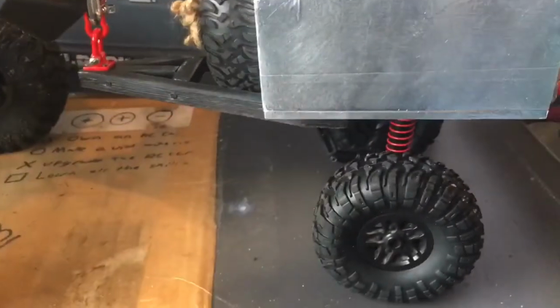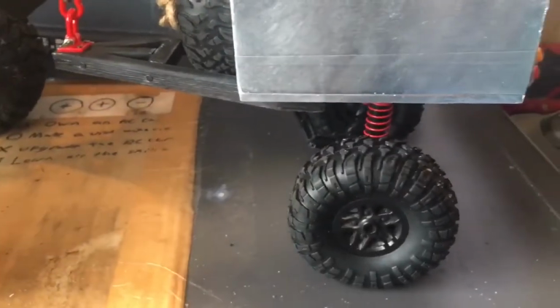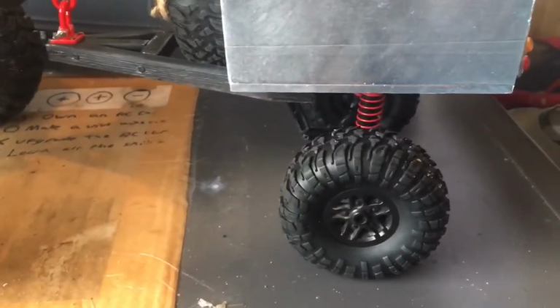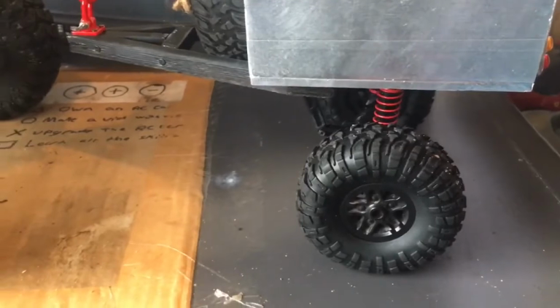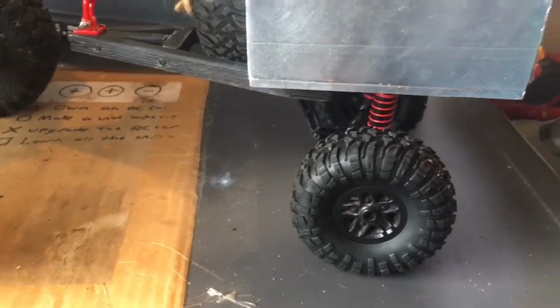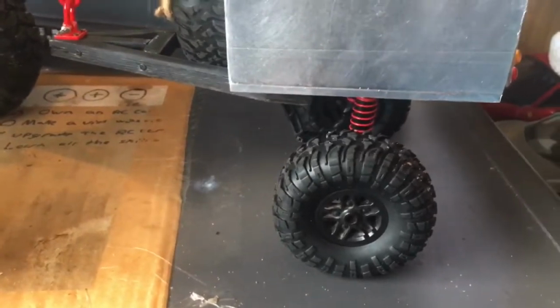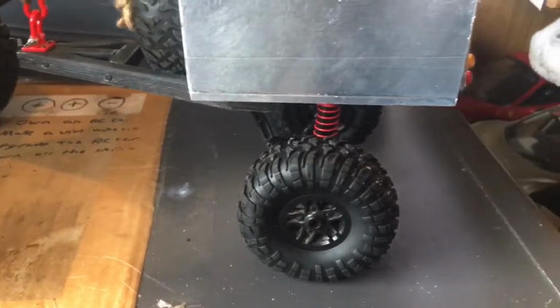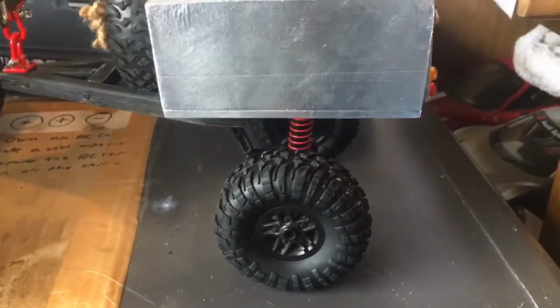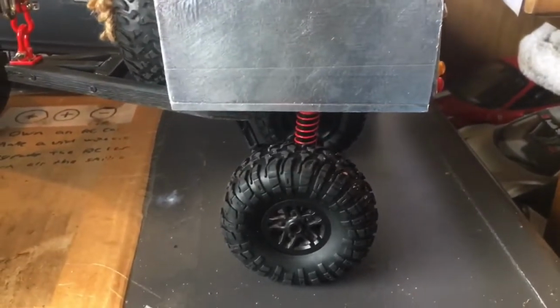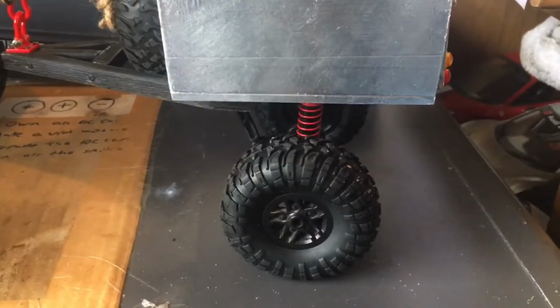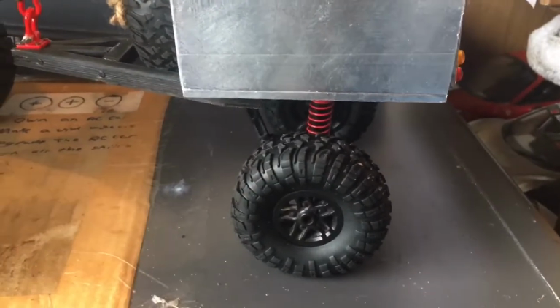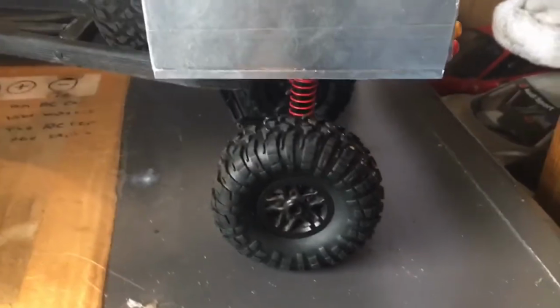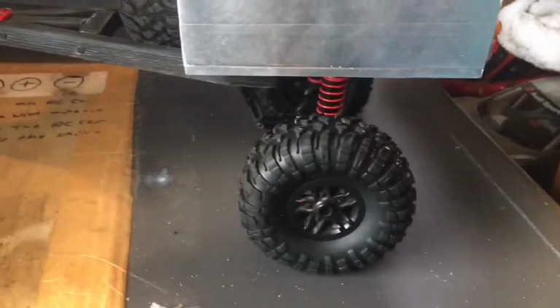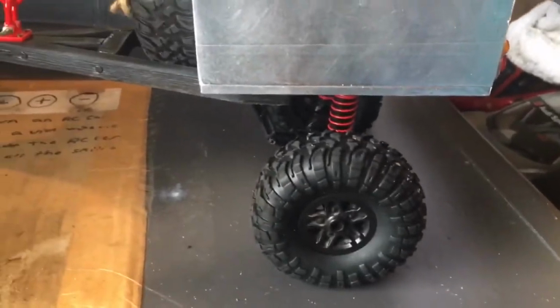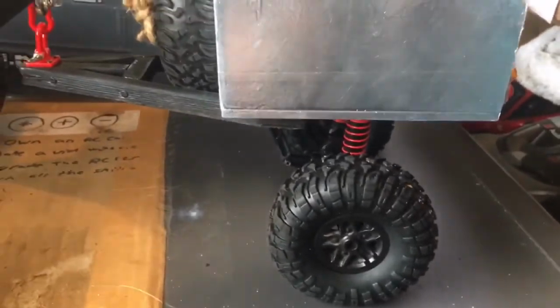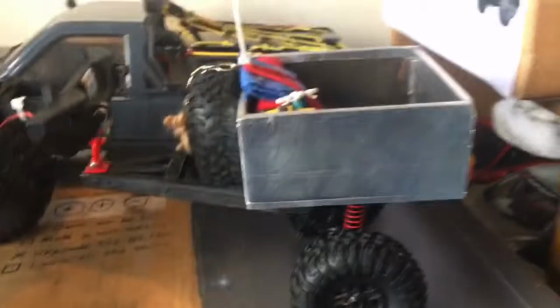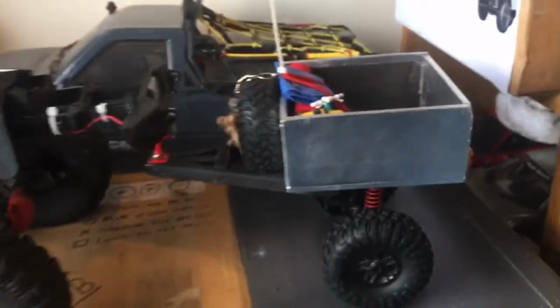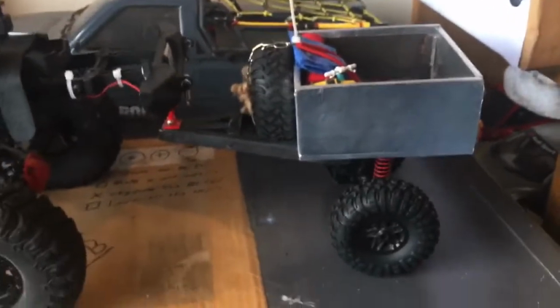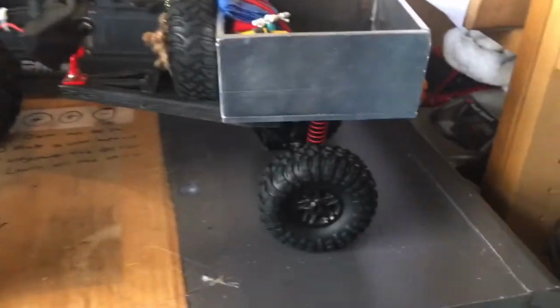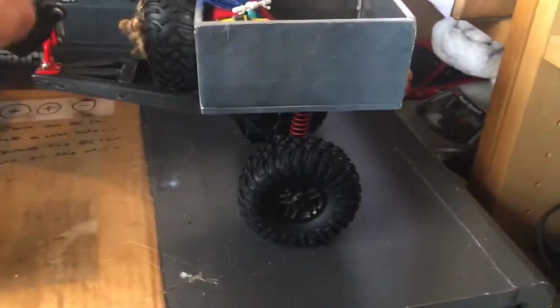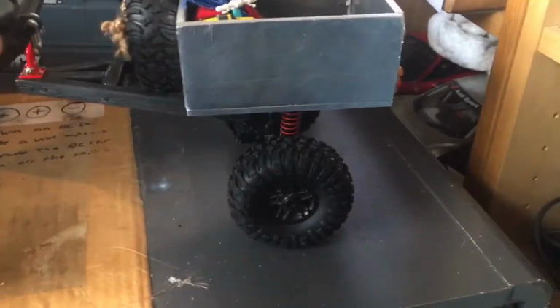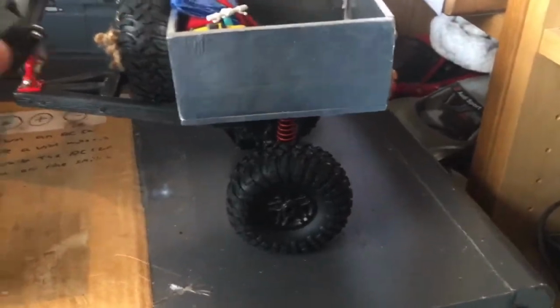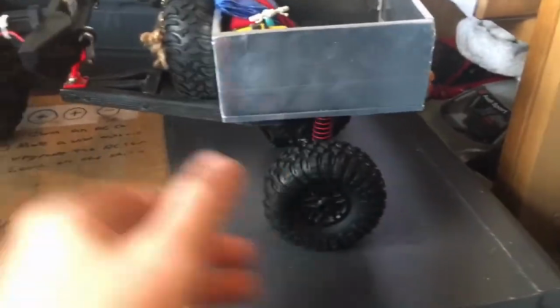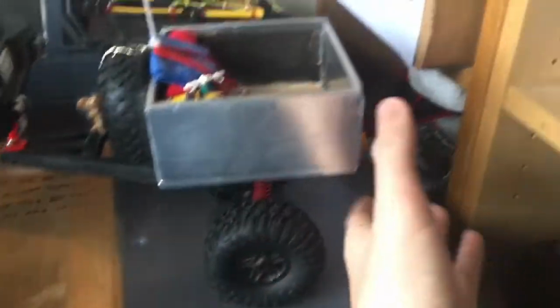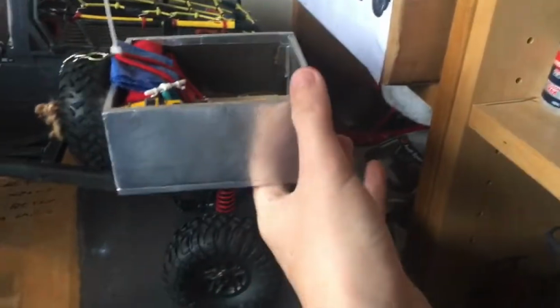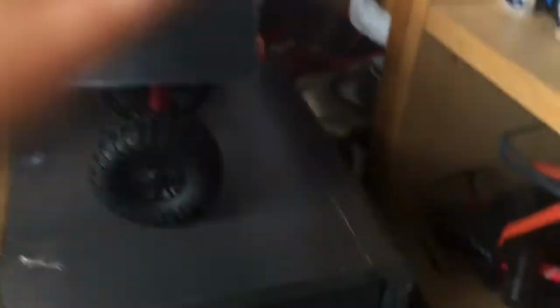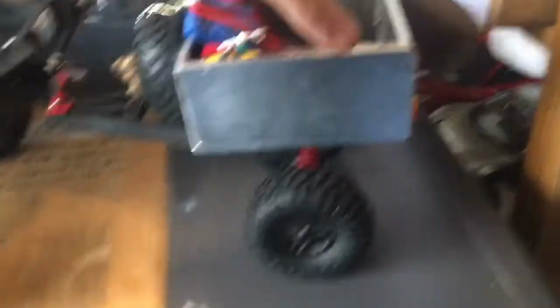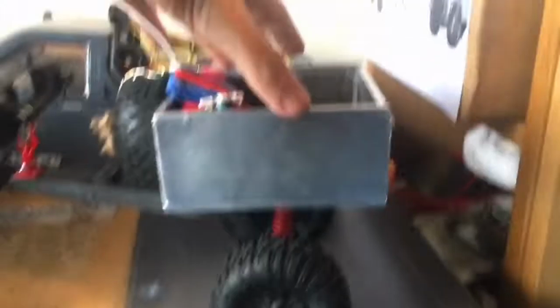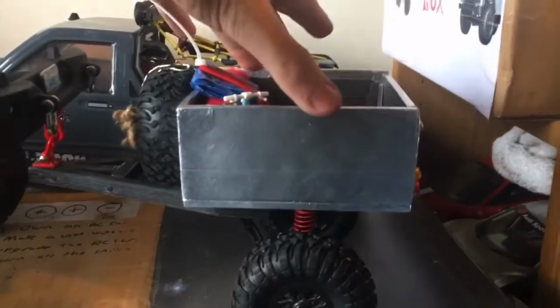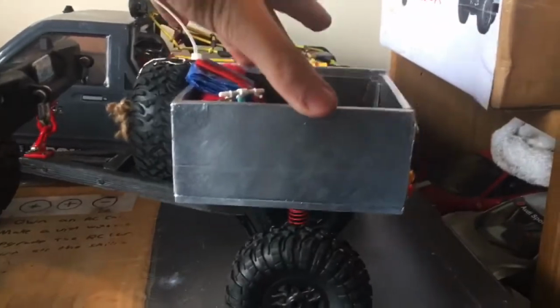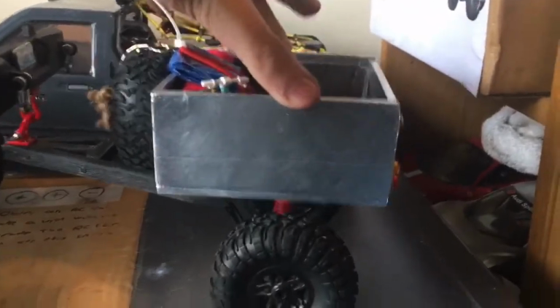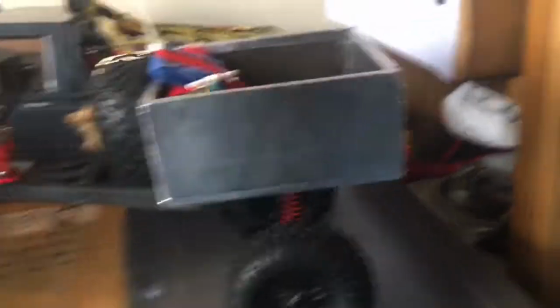I didn't do a tutorial of me making it because it took over a week and I spent nearly 30 quid on it. But it works, it moves, and it's got working suspension and all sorts. It's amazing.